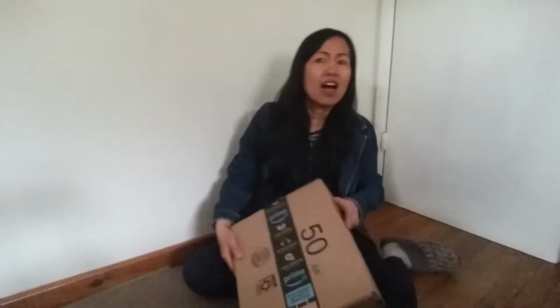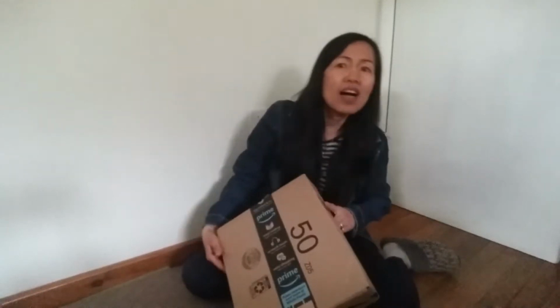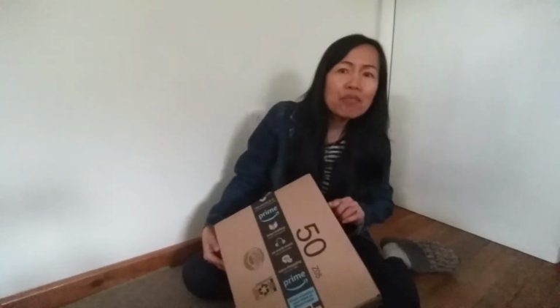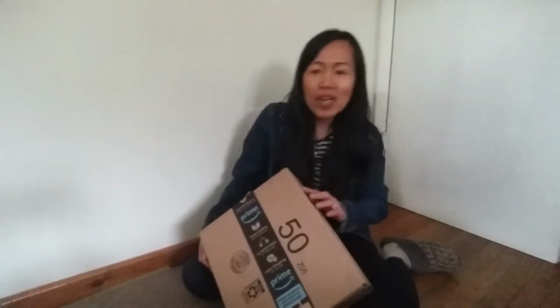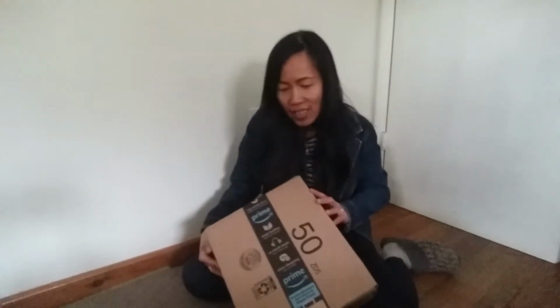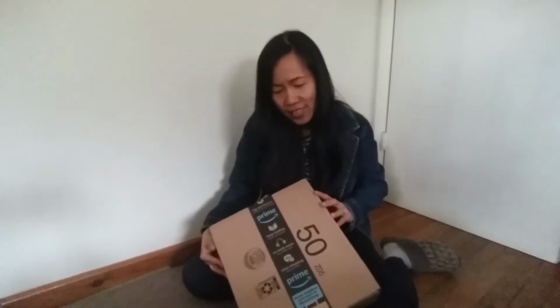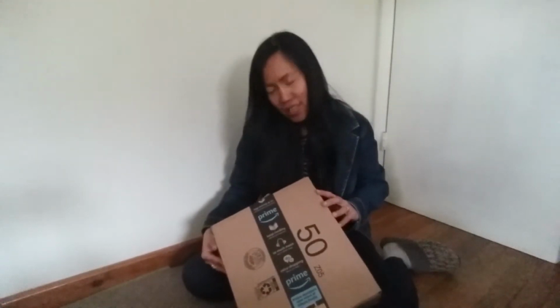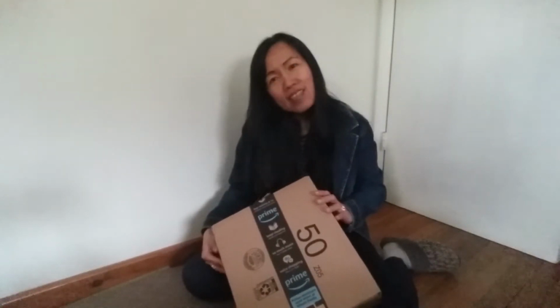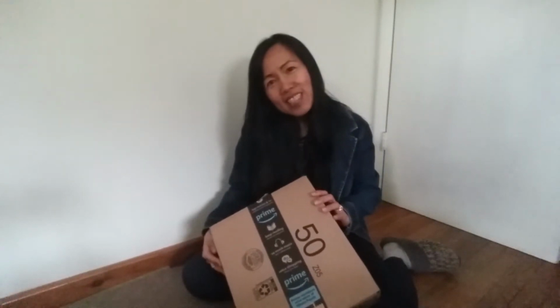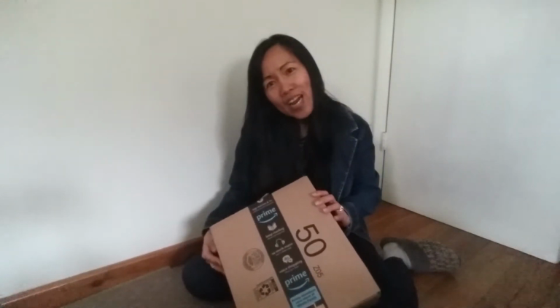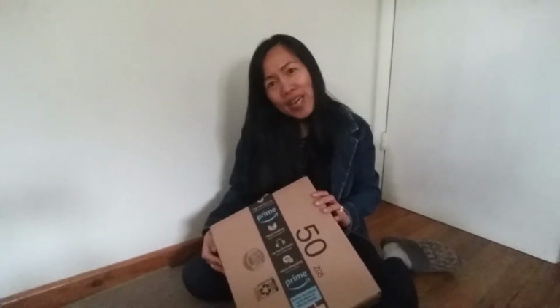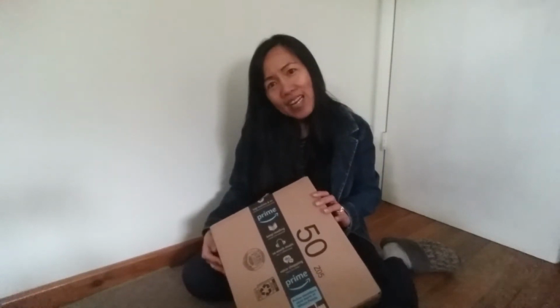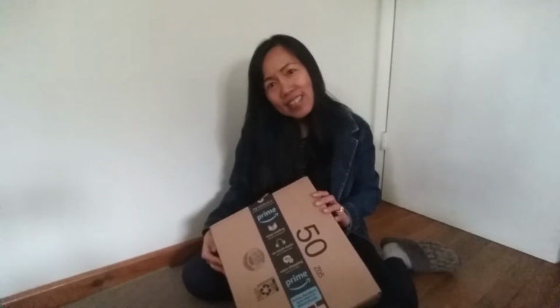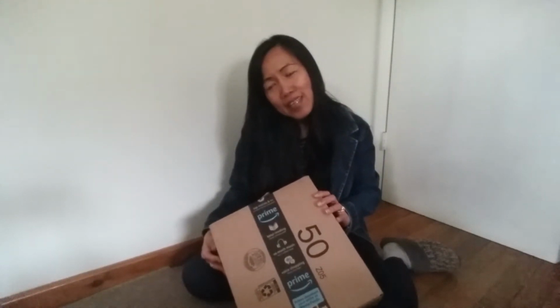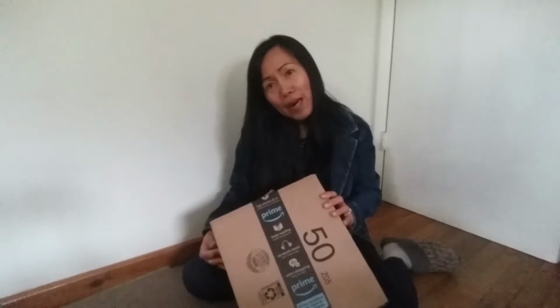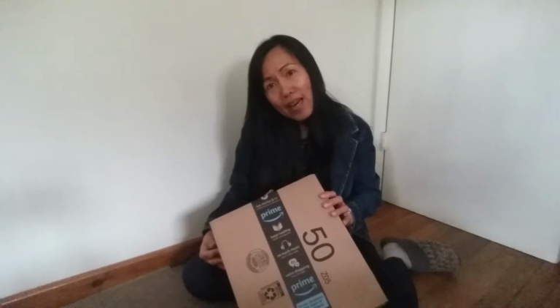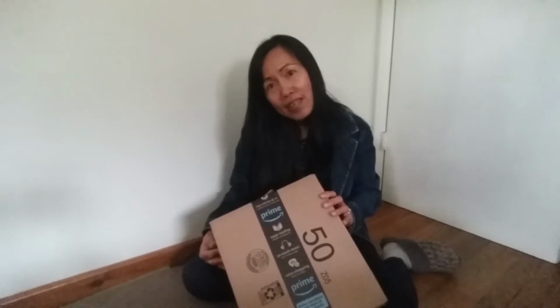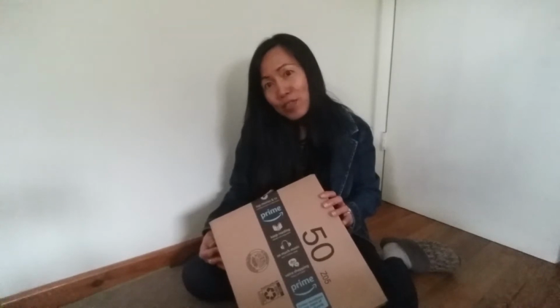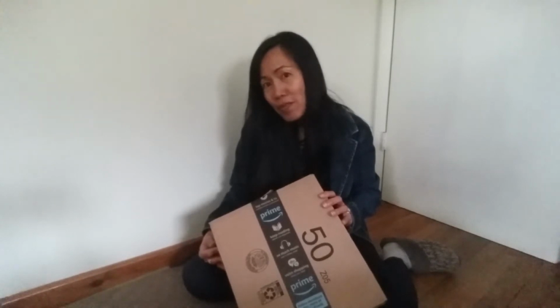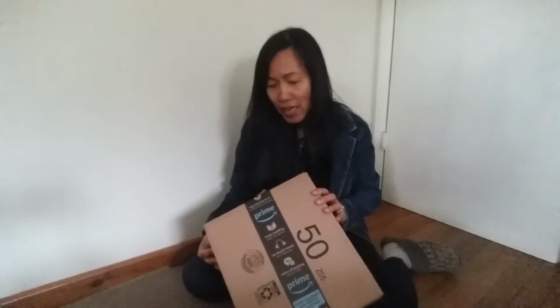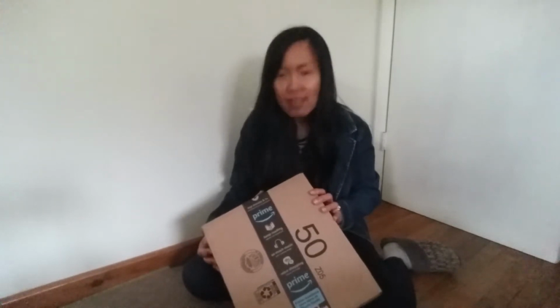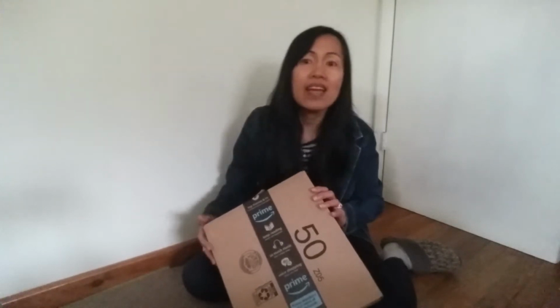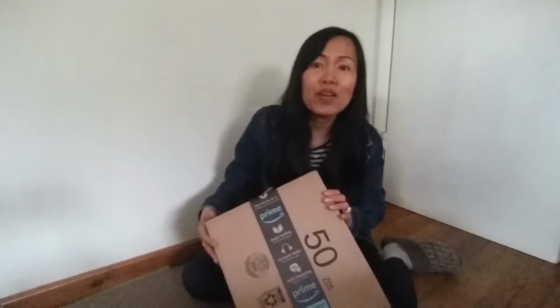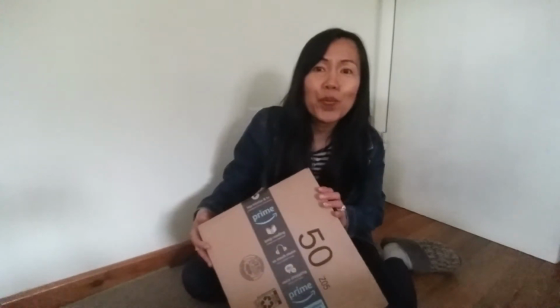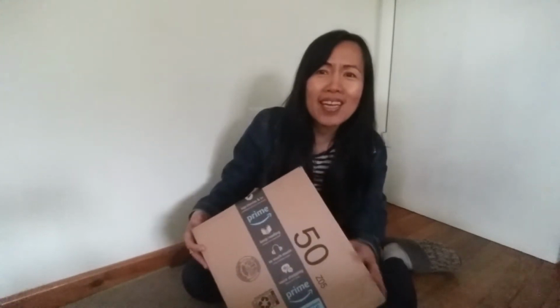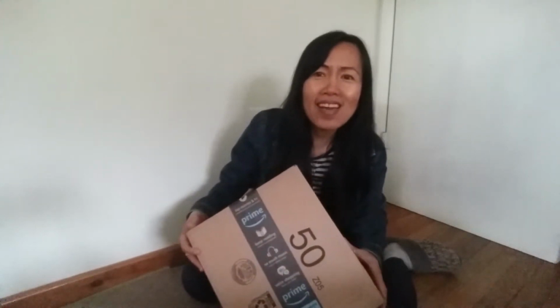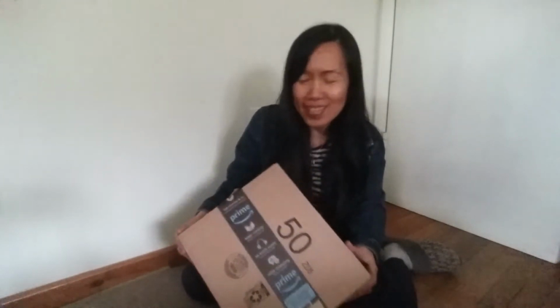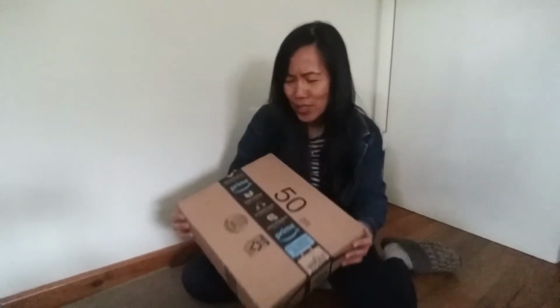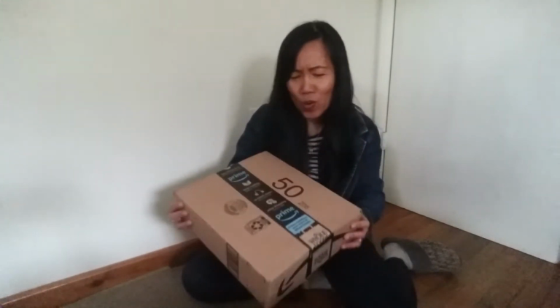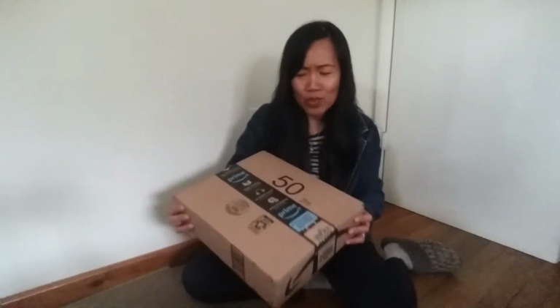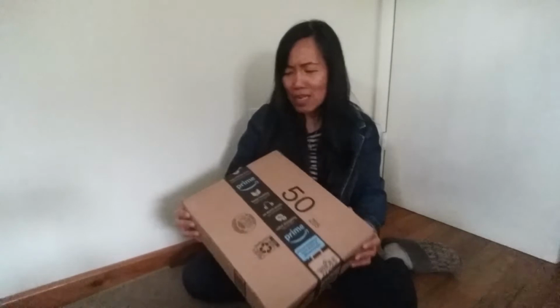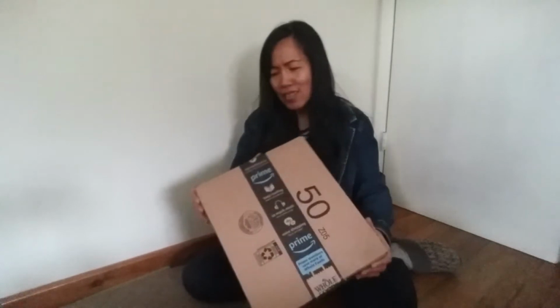Hi everyone! So today we got a package from the mail and I don't know what it is, so we're going to unbox it.